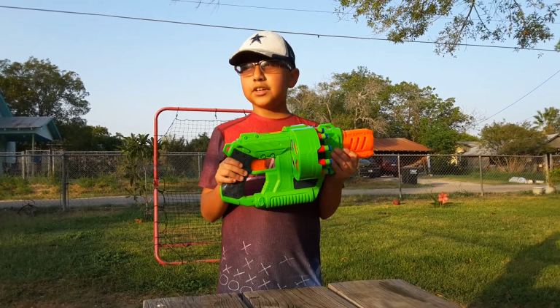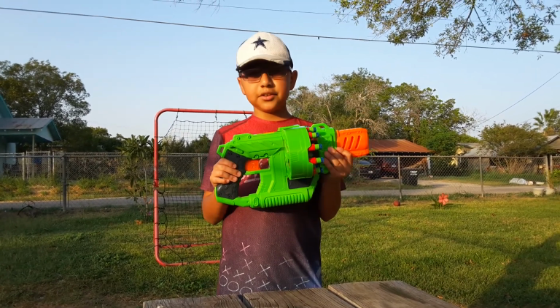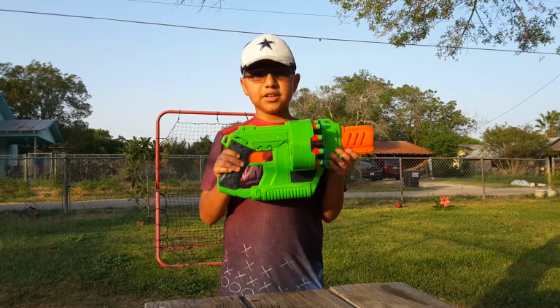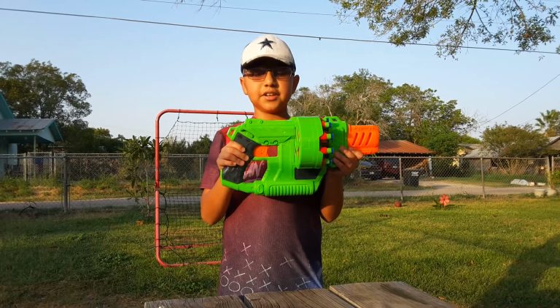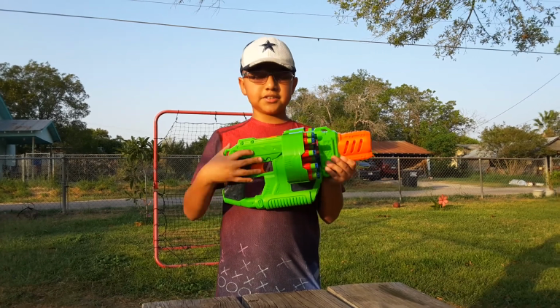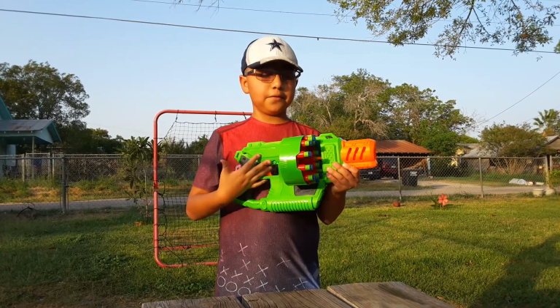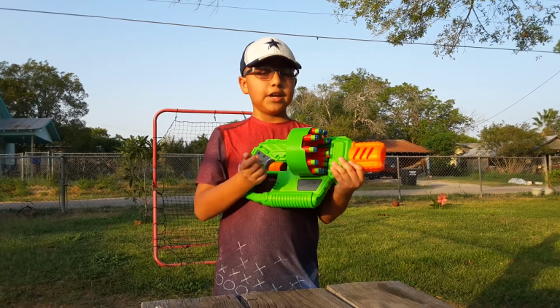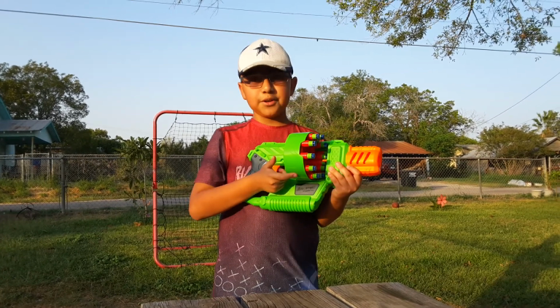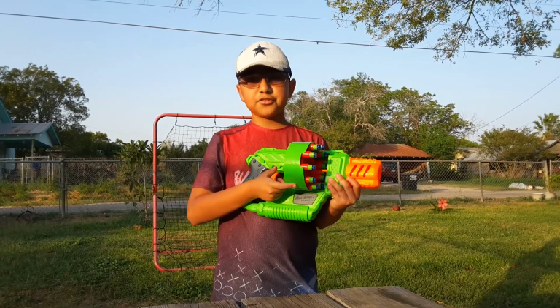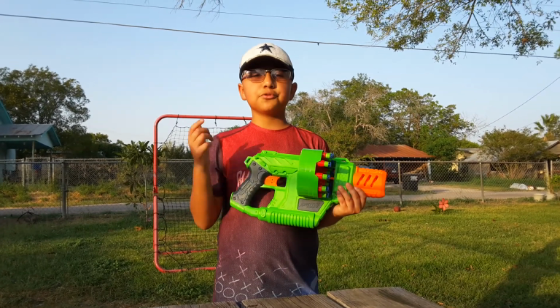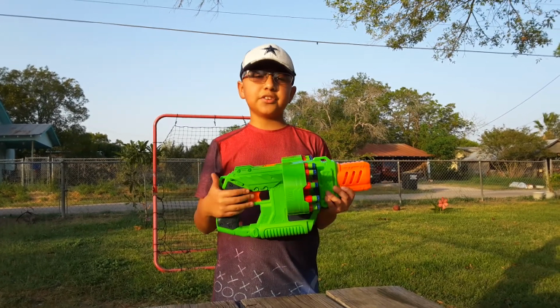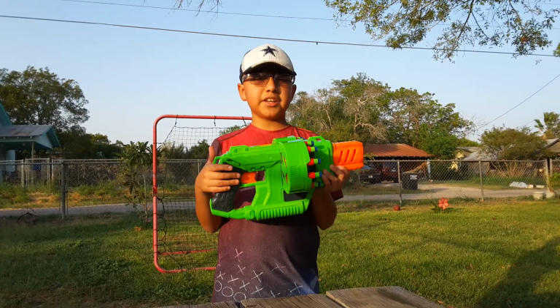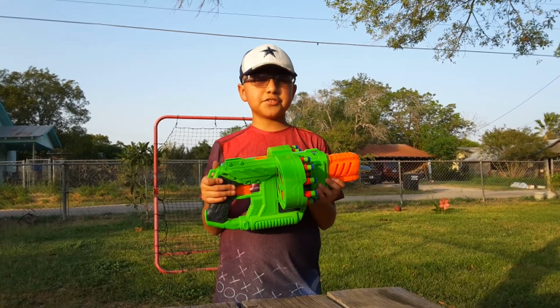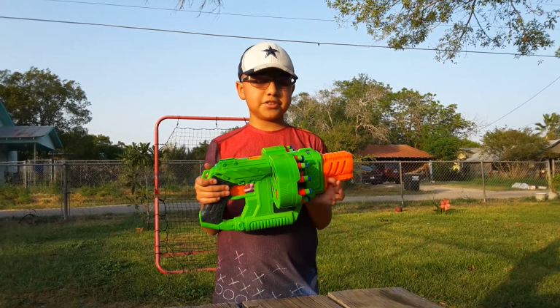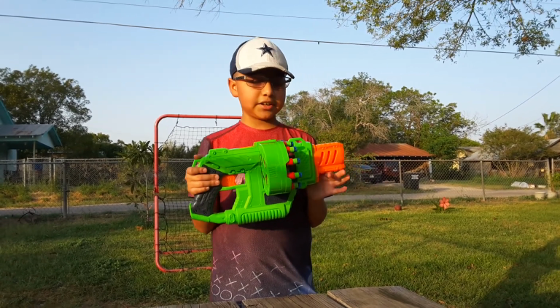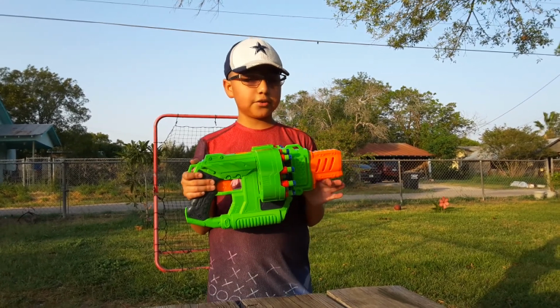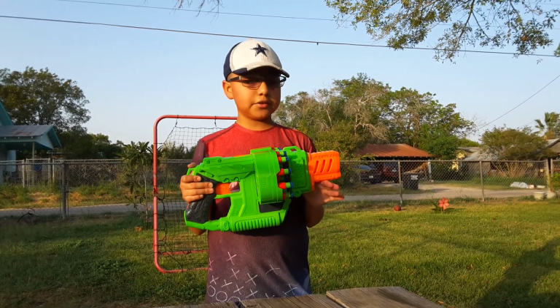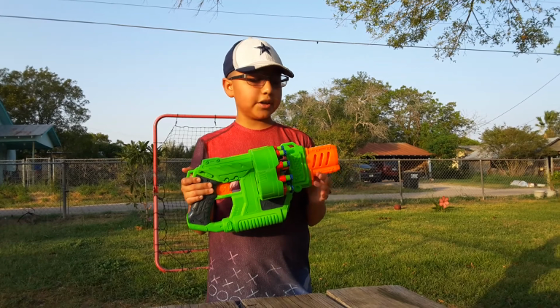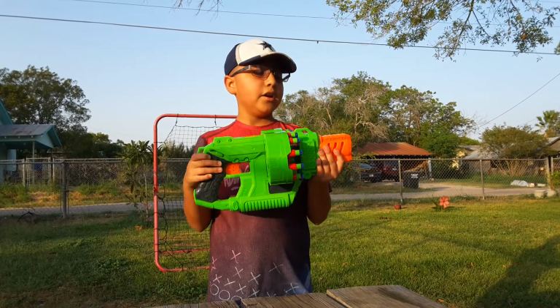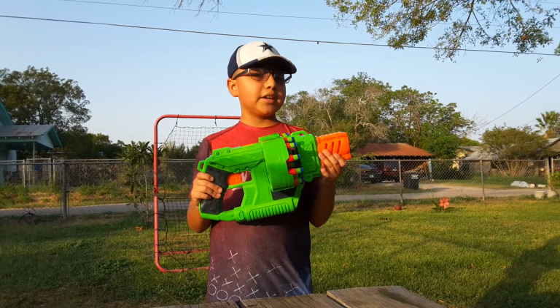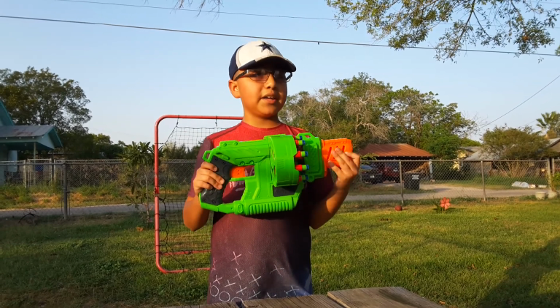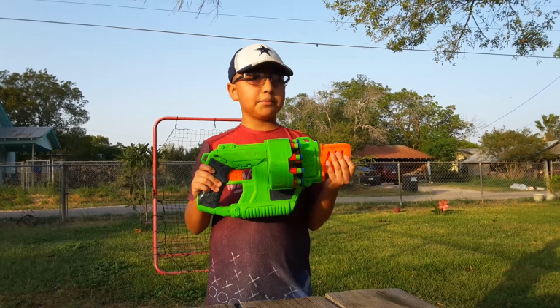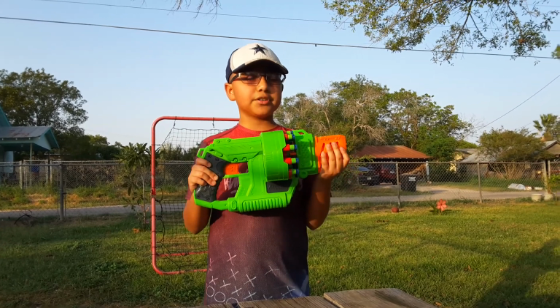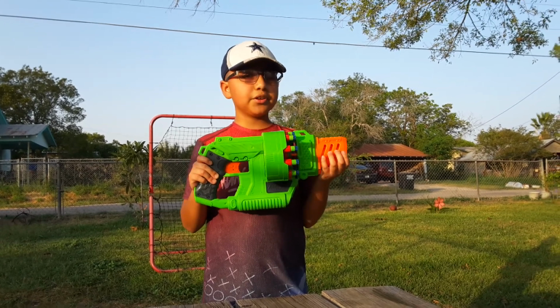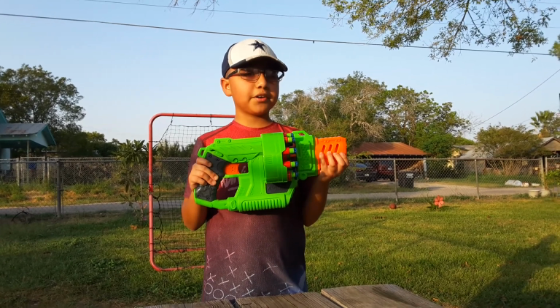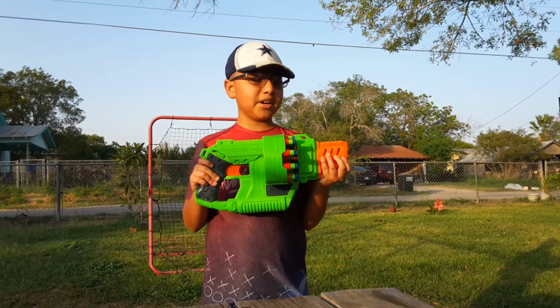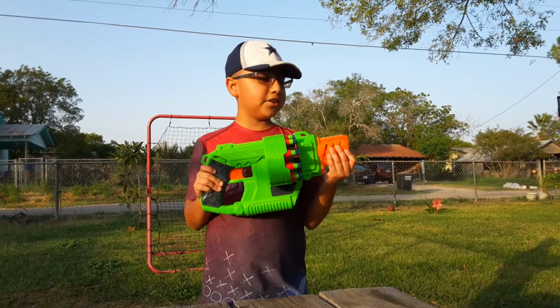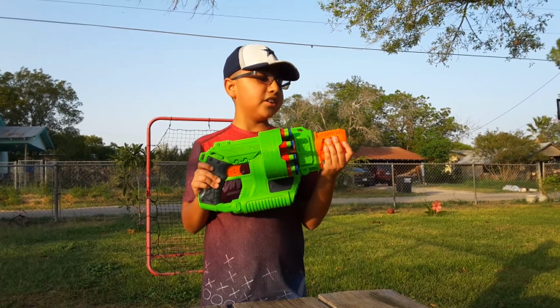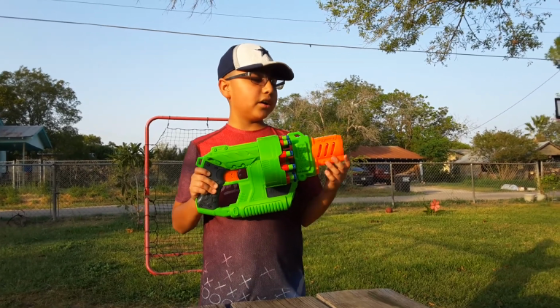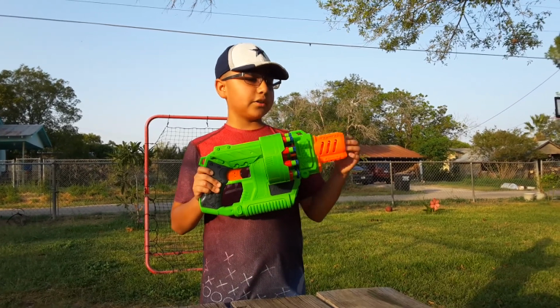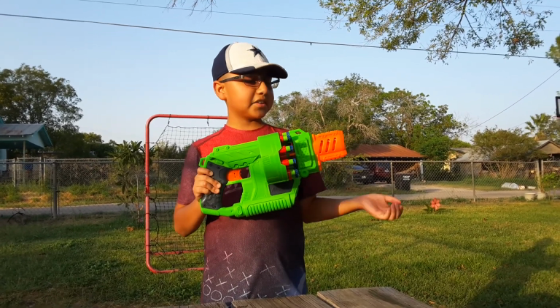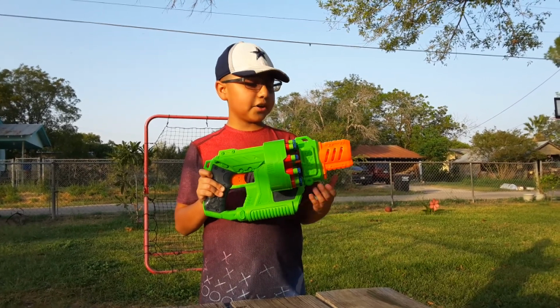Included is the gun itself, a 20-round drum, 20 darts and instructions. The external overview of the gun — right here we have the barrel. It's a pretty good barrel in my opinion, kind of skinny though.